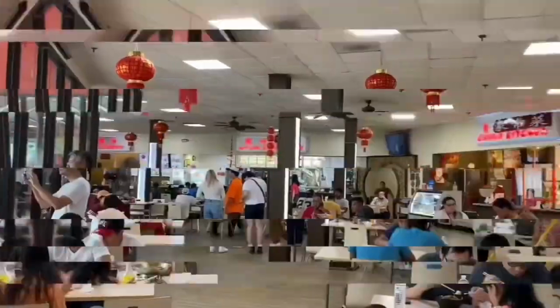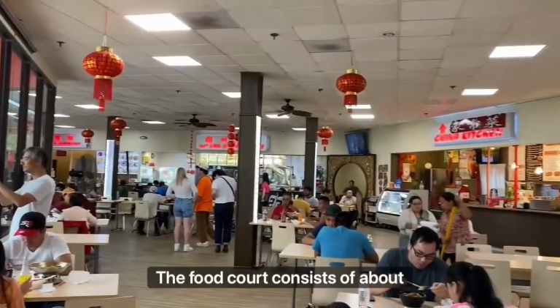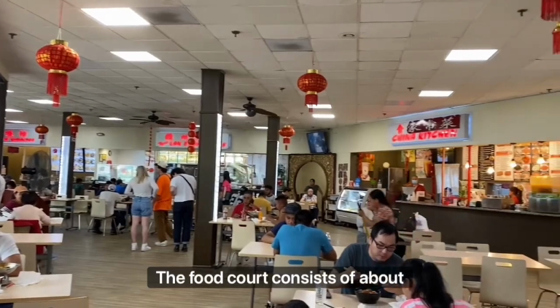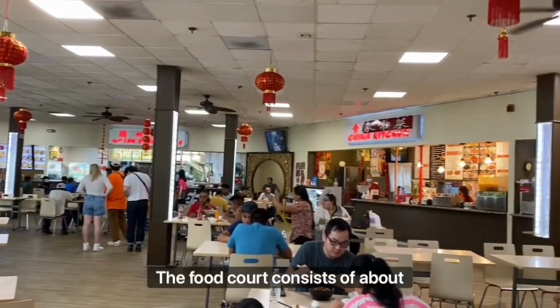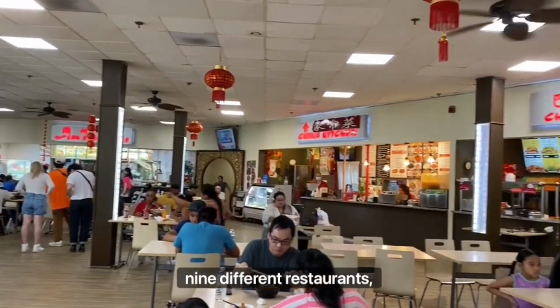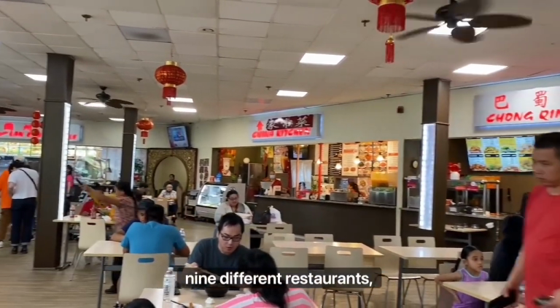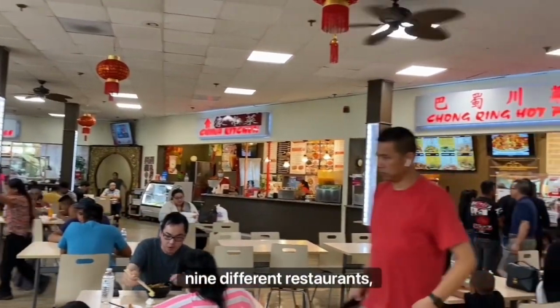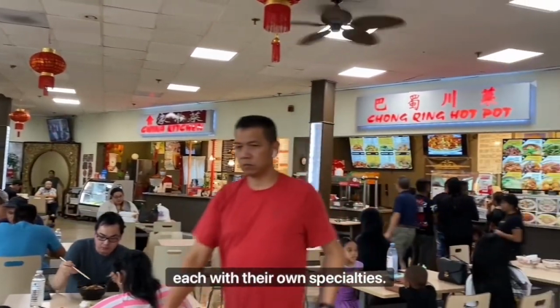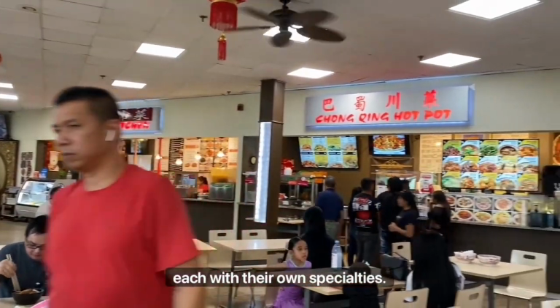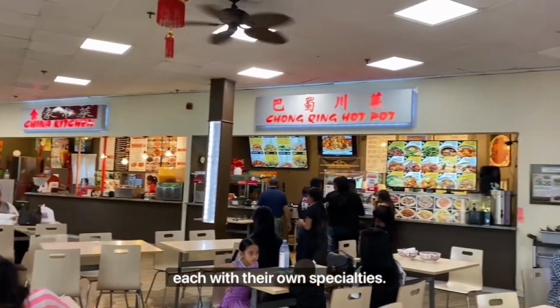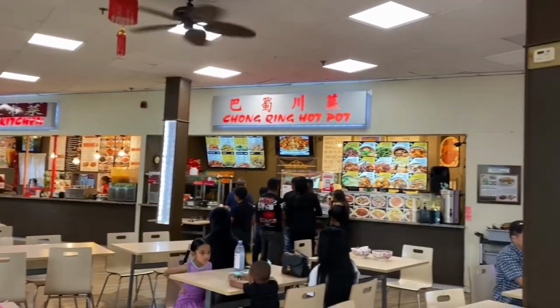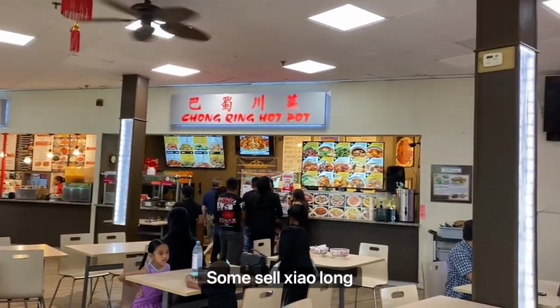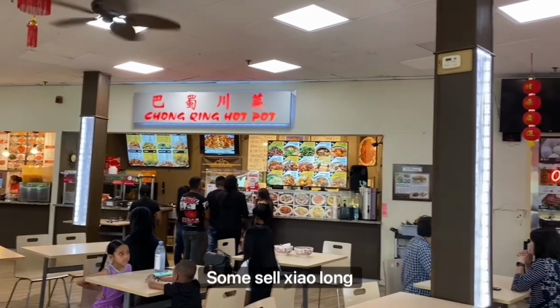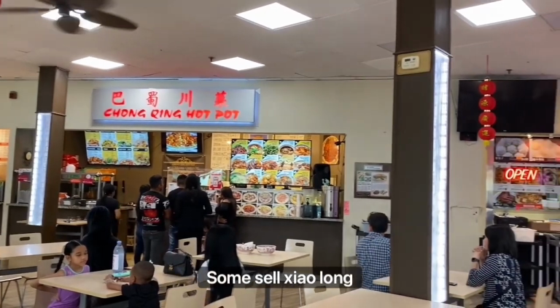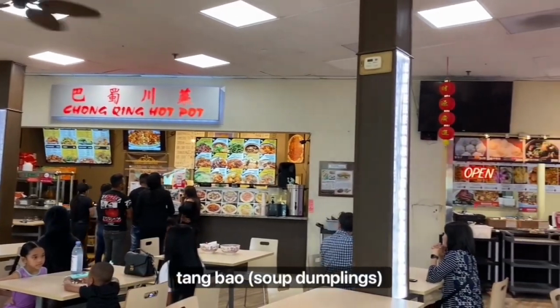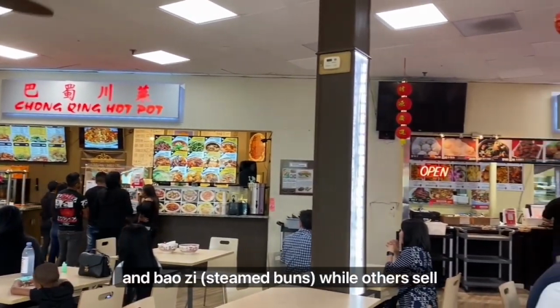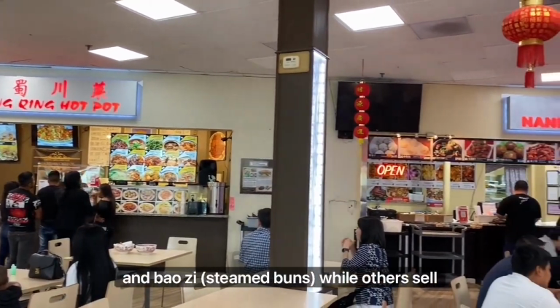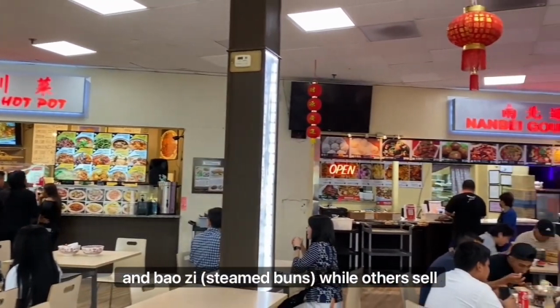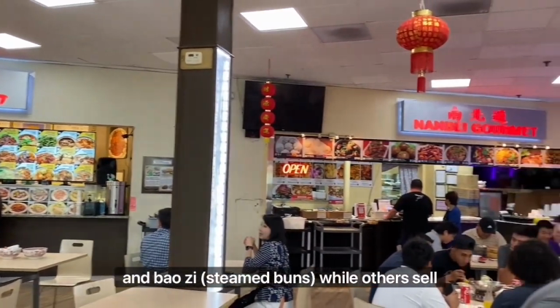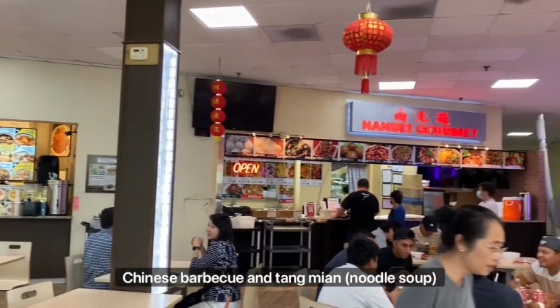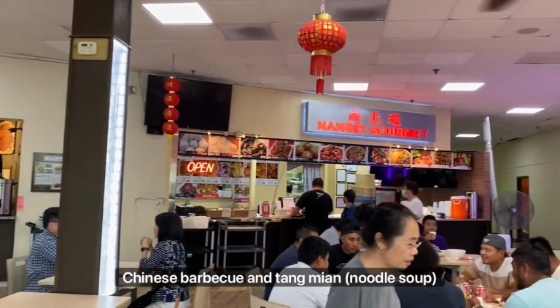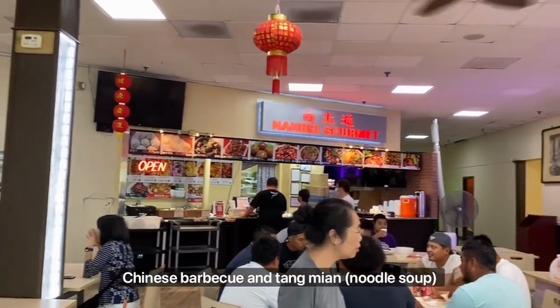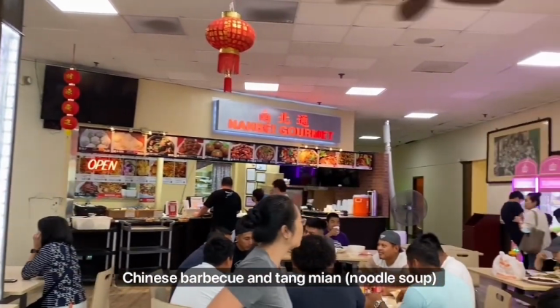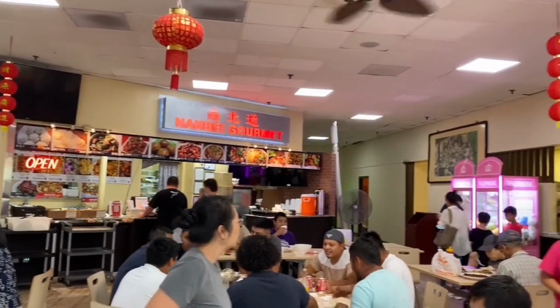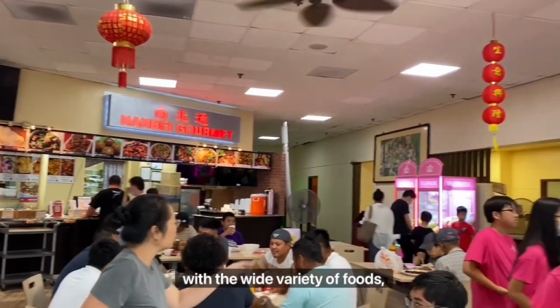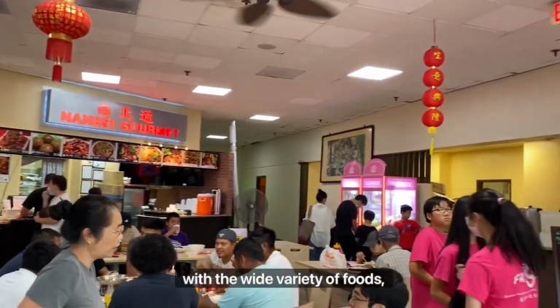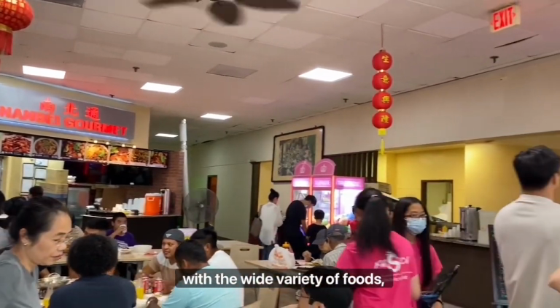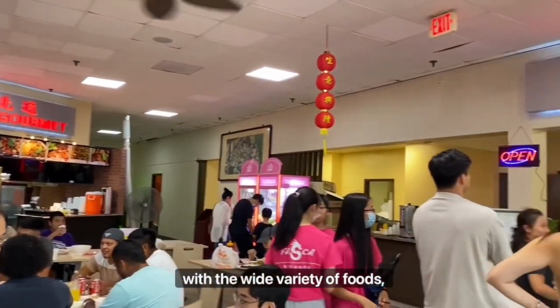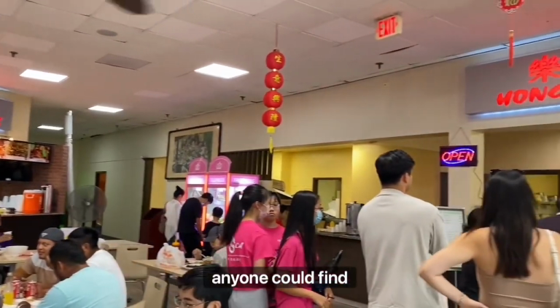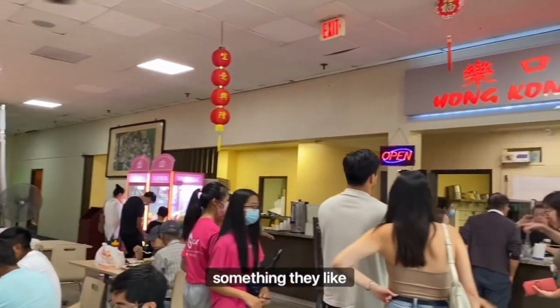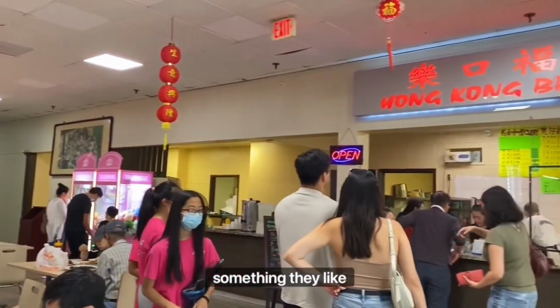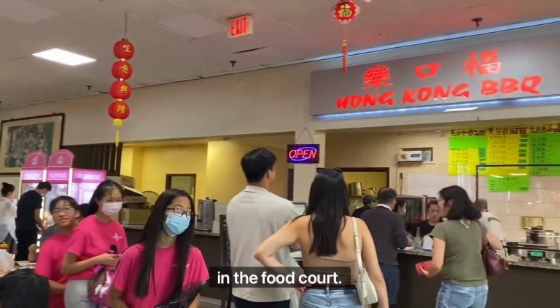The food court consists of about nine different restaurants, each with their own specialties. Some sell Xiaolongbao Tang Bao and Bao Zi, while others sell Chinese barbecue and Tang Mian. With the wide variety of foods, anyone could find something they like in the food court.